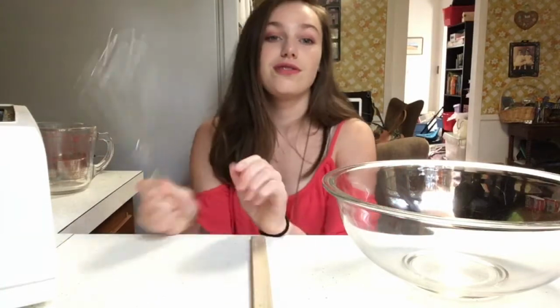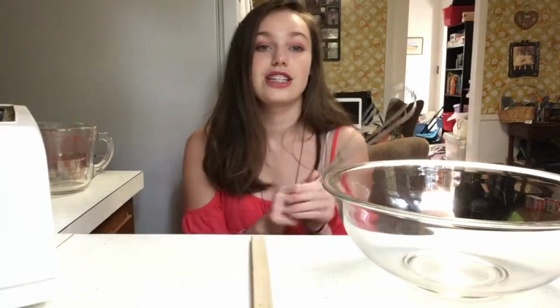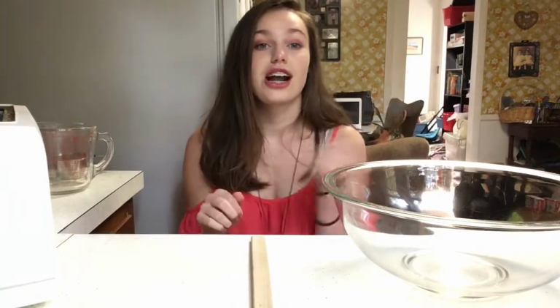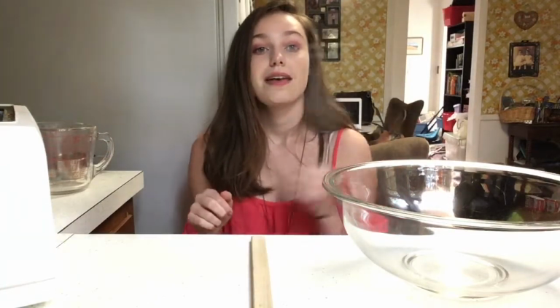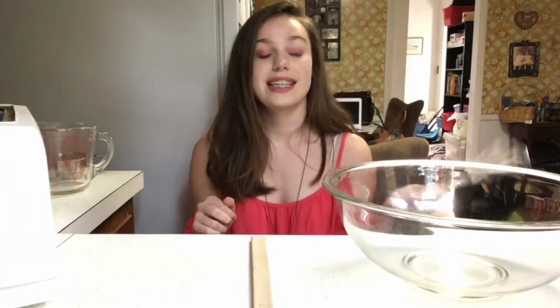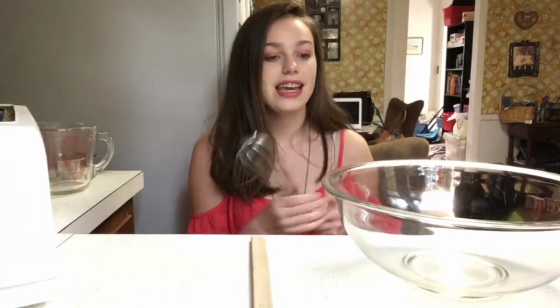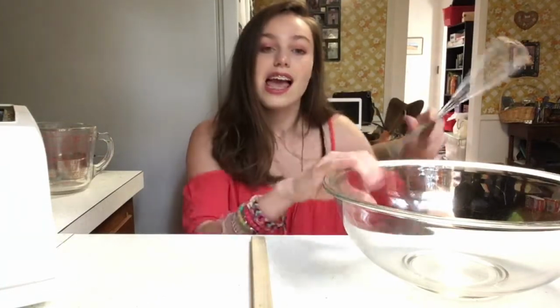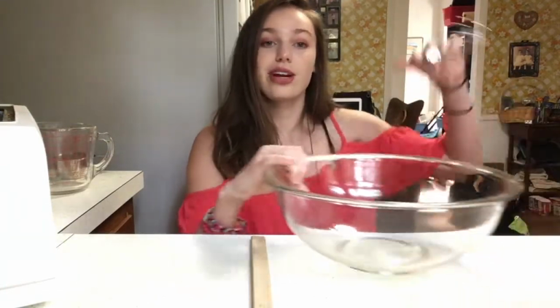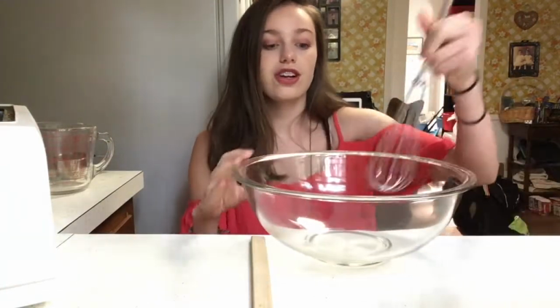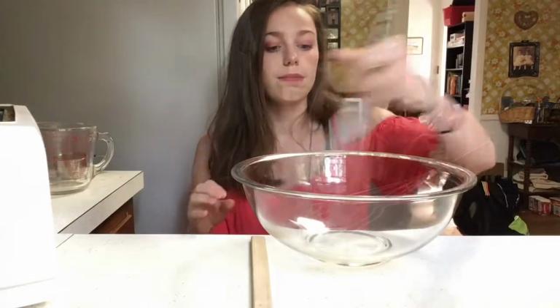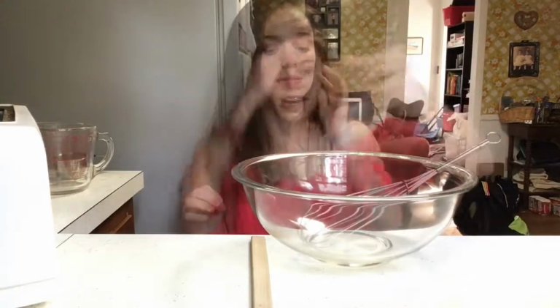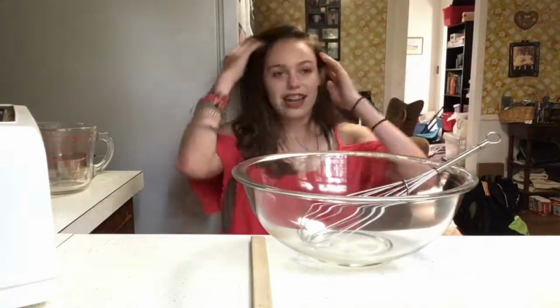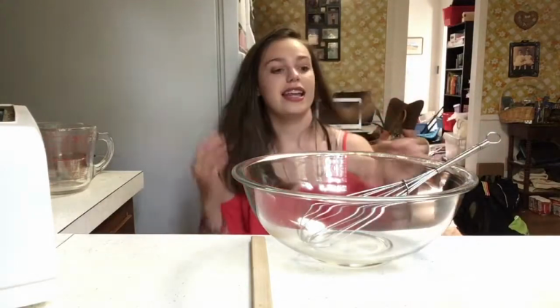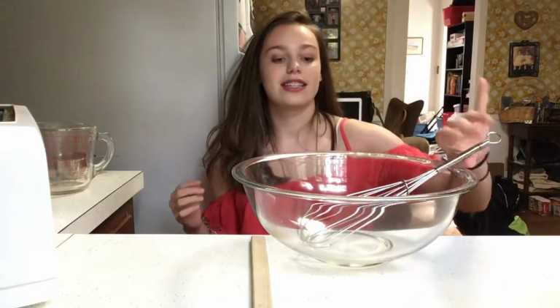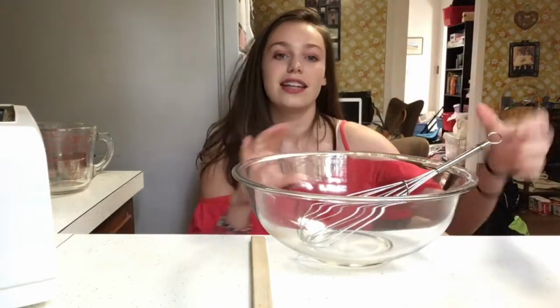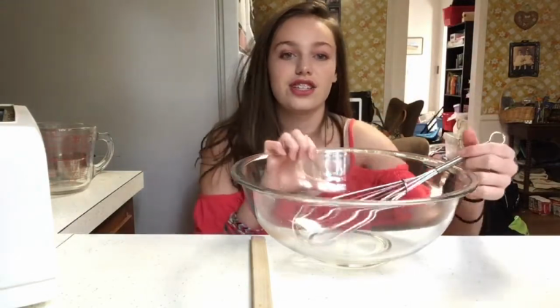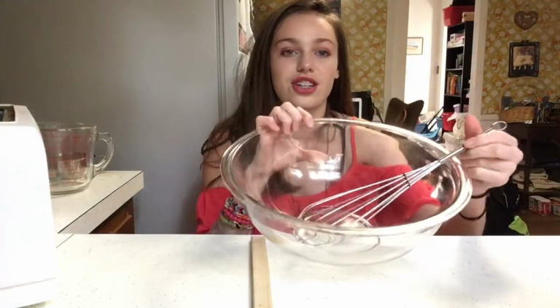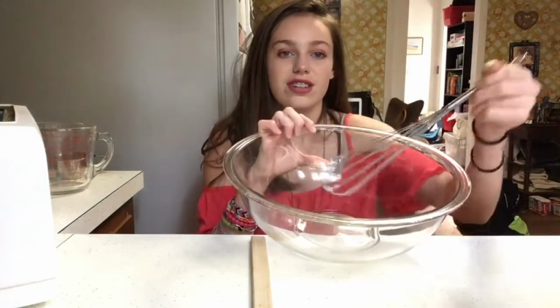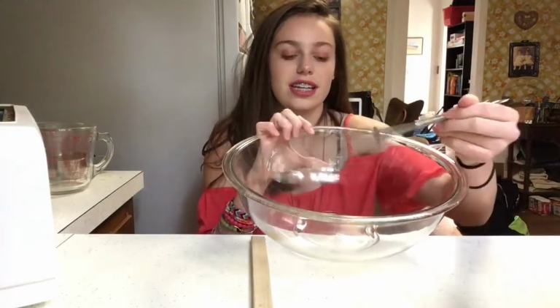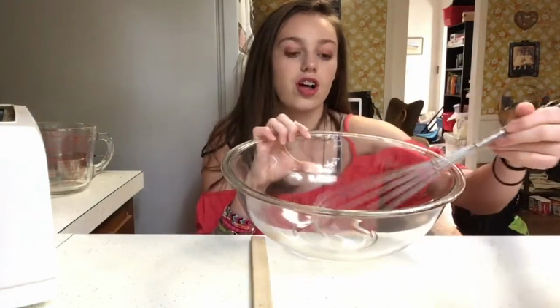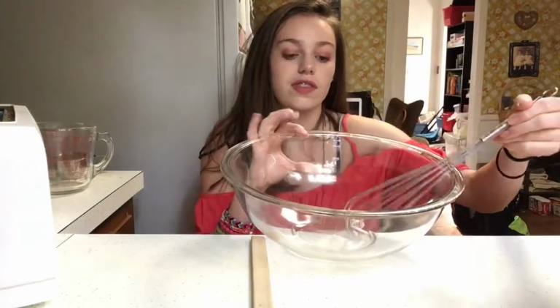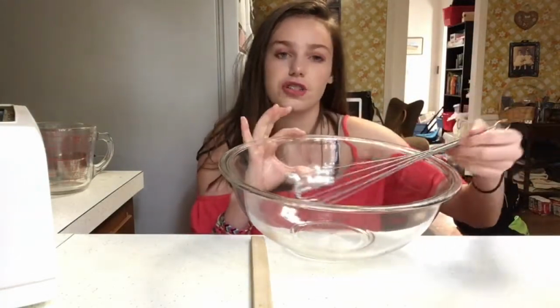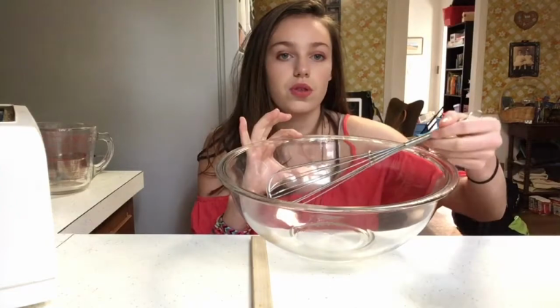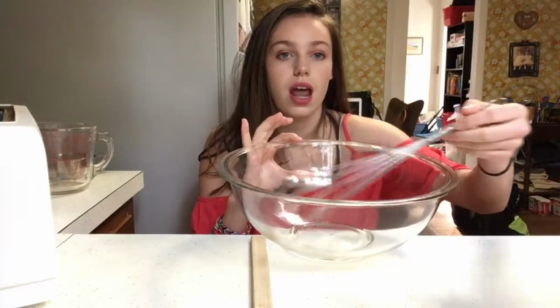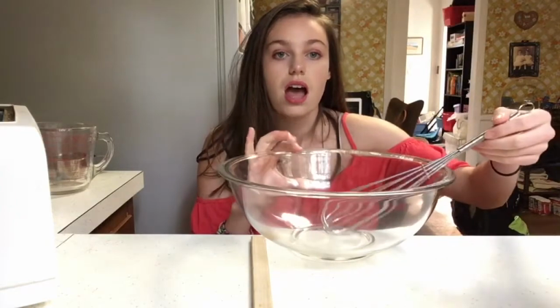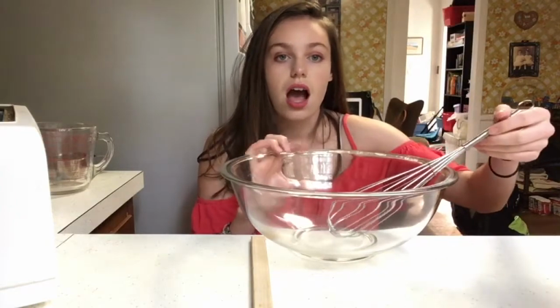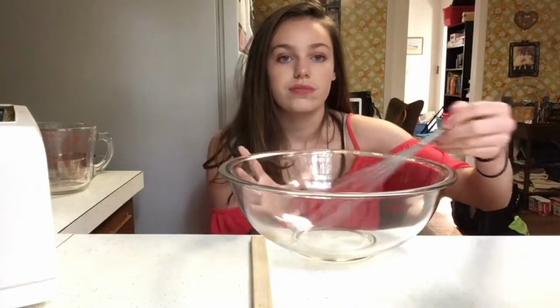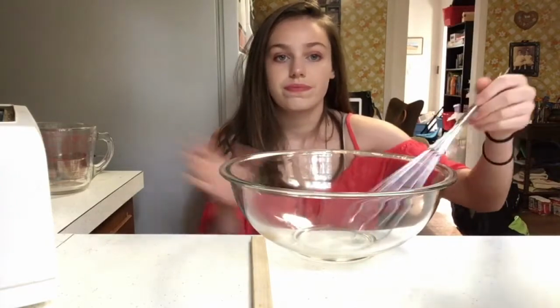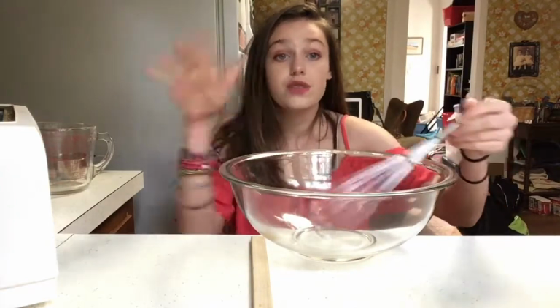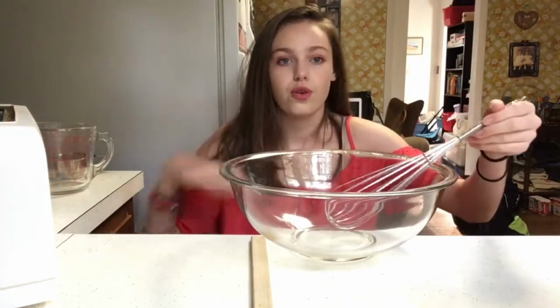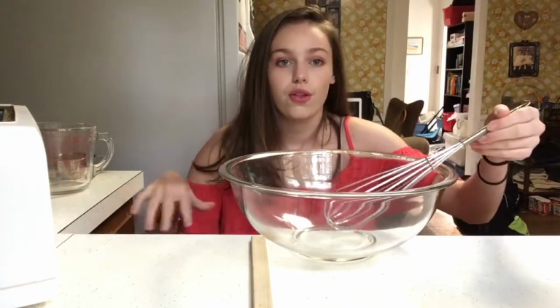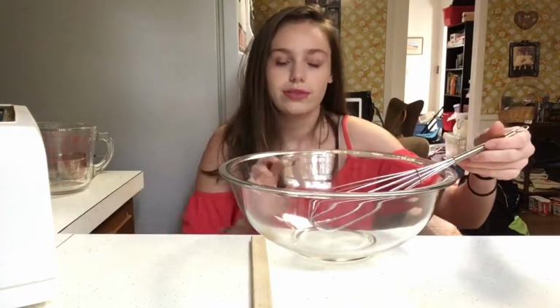Now you want to get to your mixer and stir it all up. Now that it's nicely stirred, as you can see, it's very smooth throughout the whole thing.